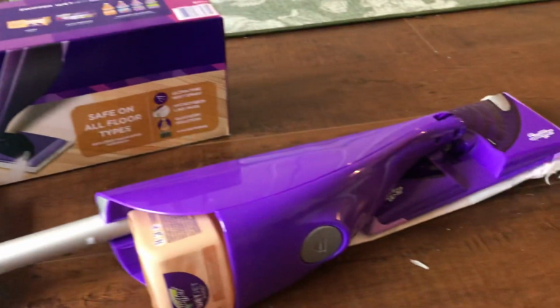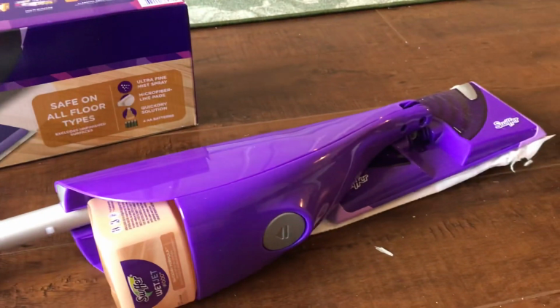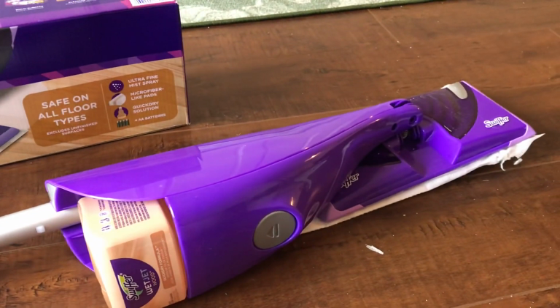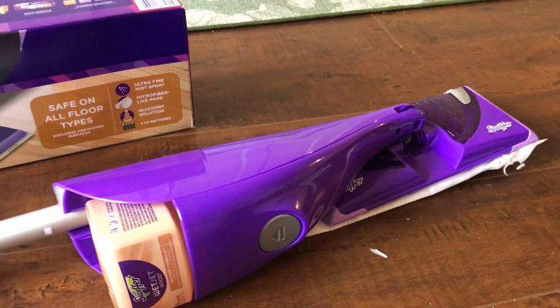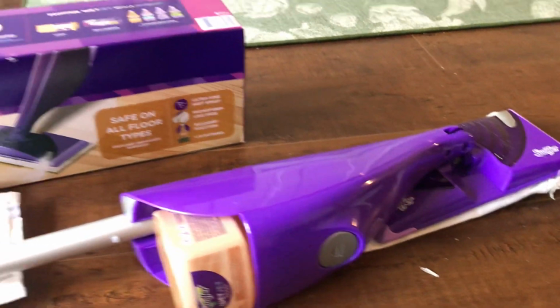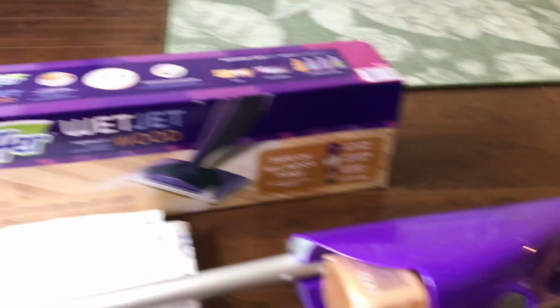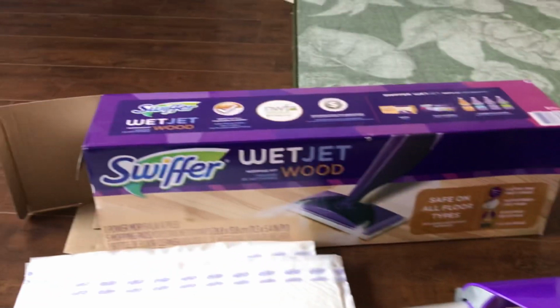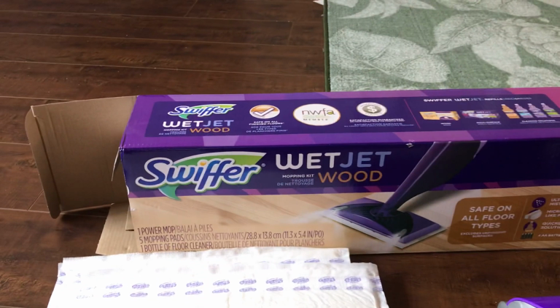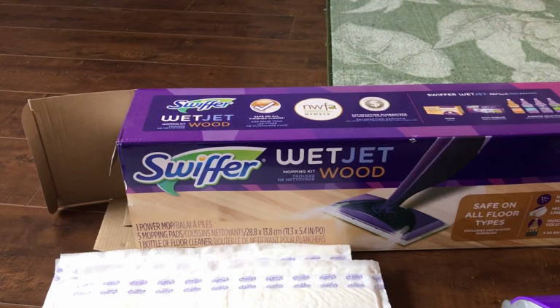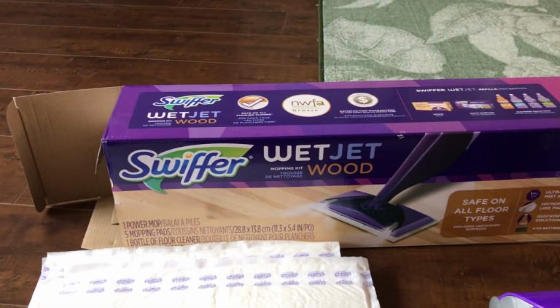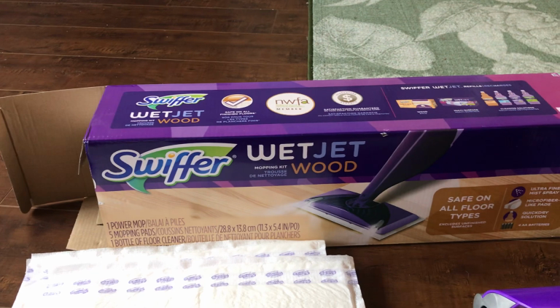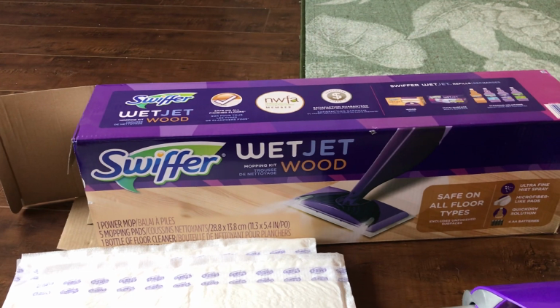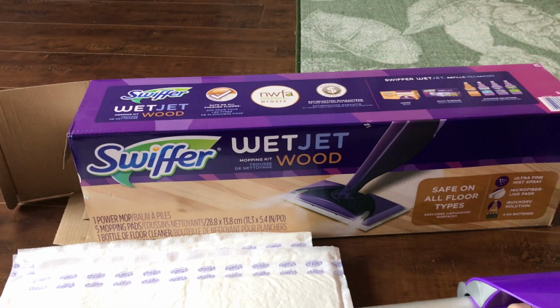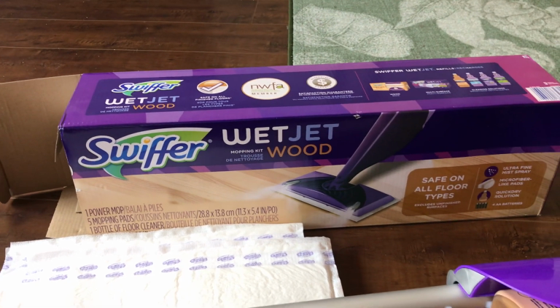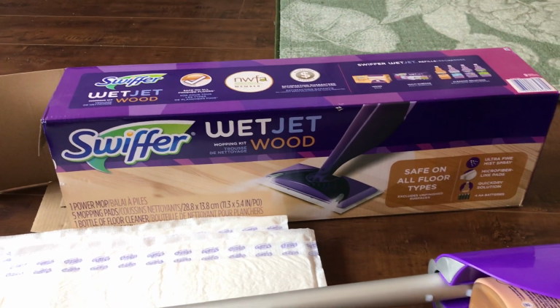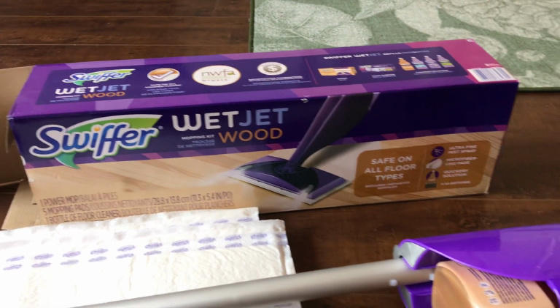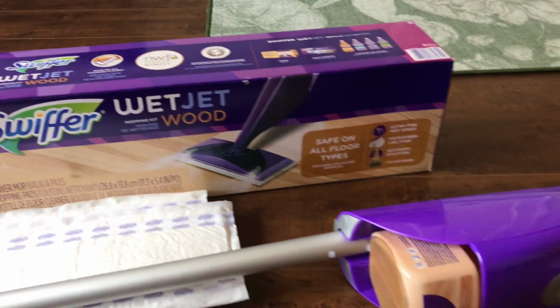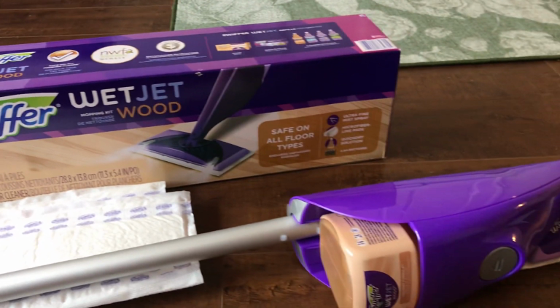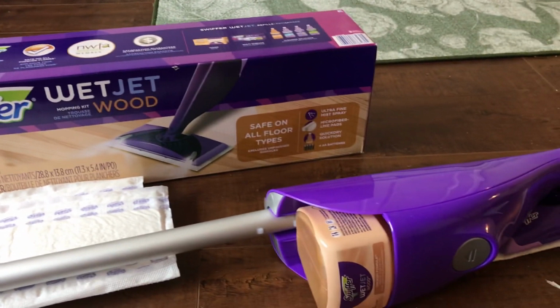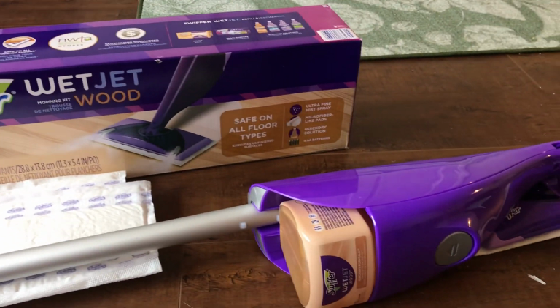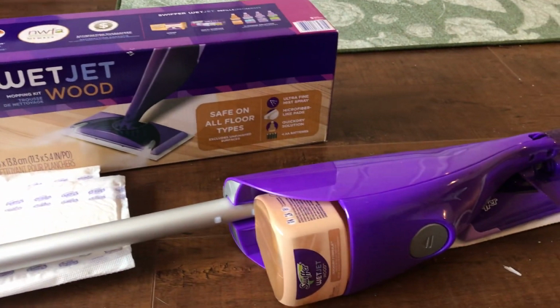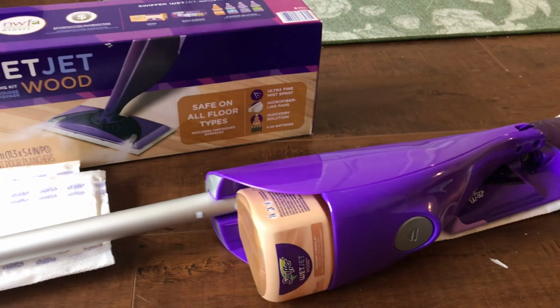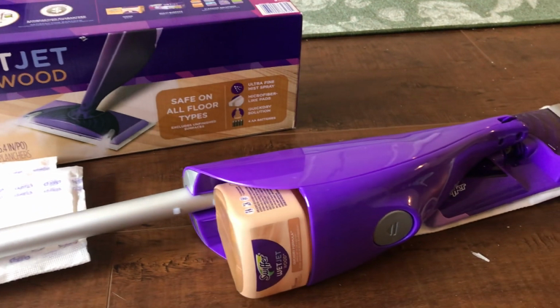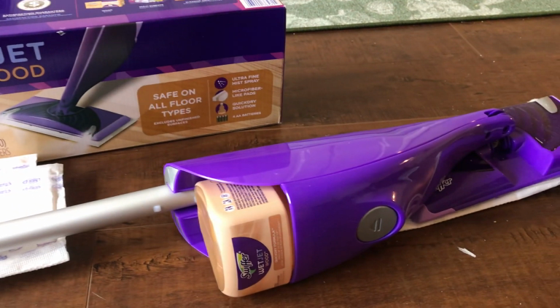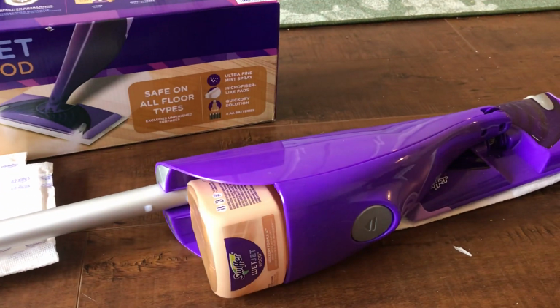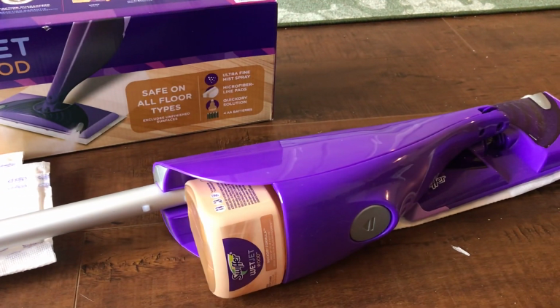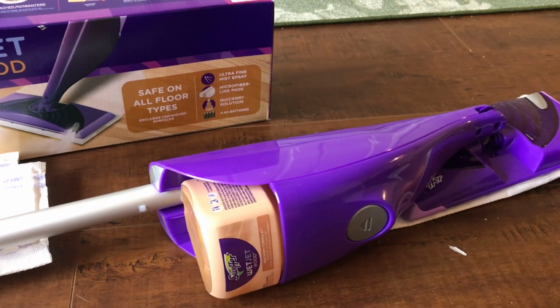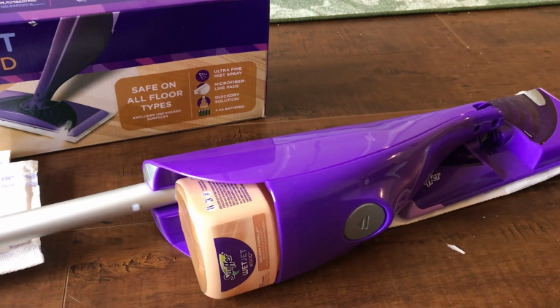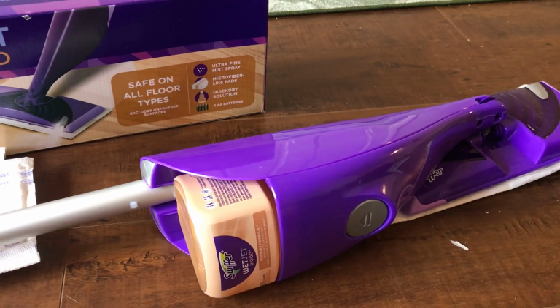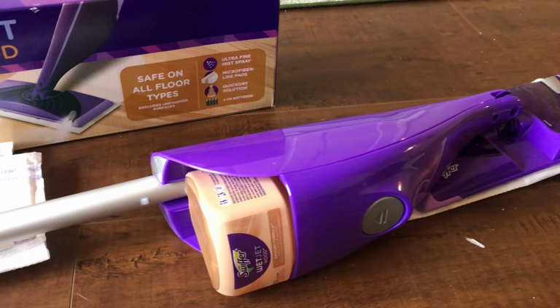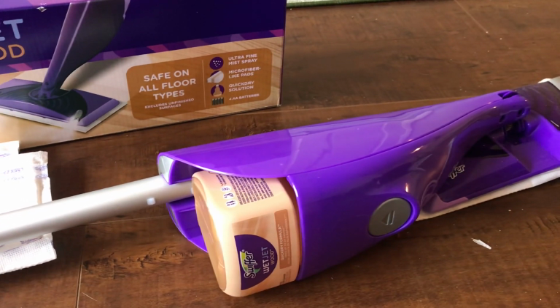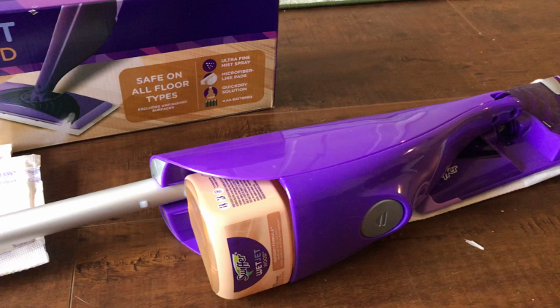We invested in a Swiffer Wet Jet that would help with these laminate wood floors, and all I have to say is: Swiffer, please include instructions on how to install the batteries on this unit.